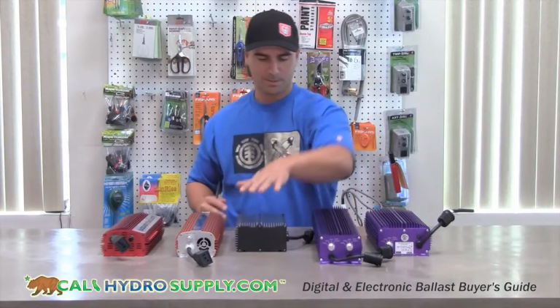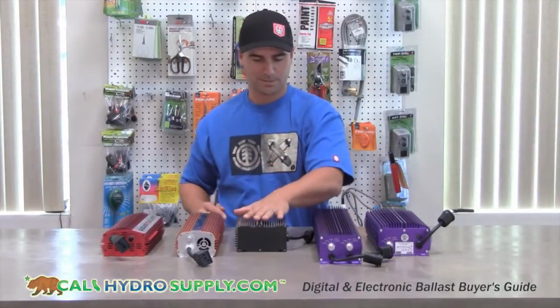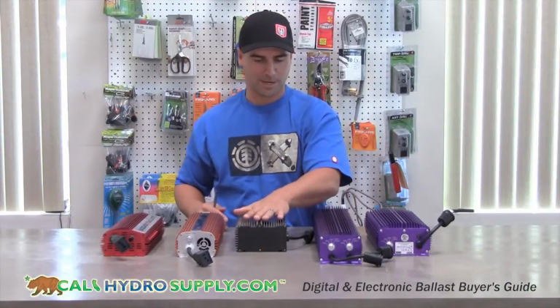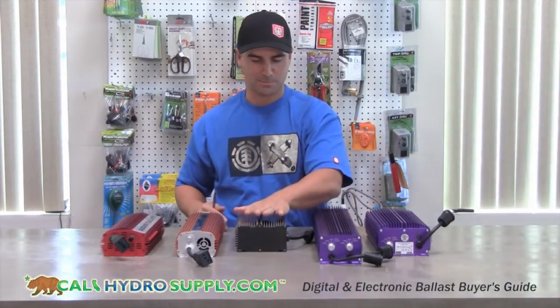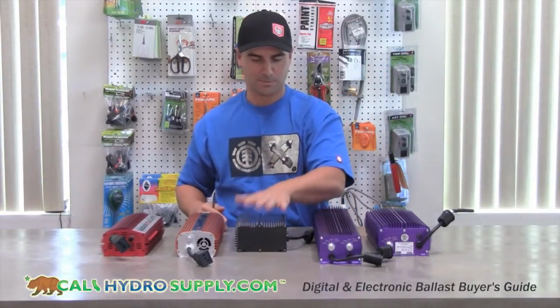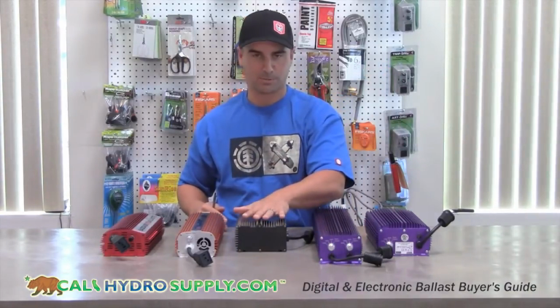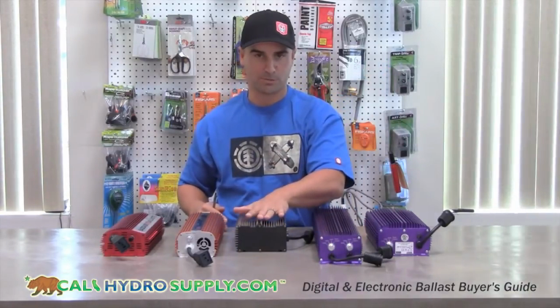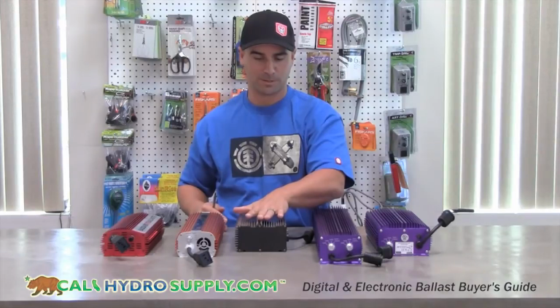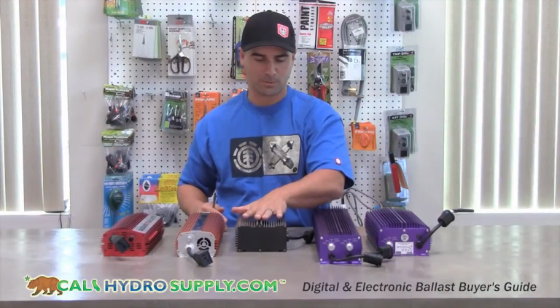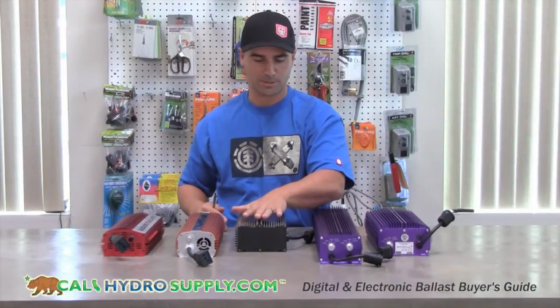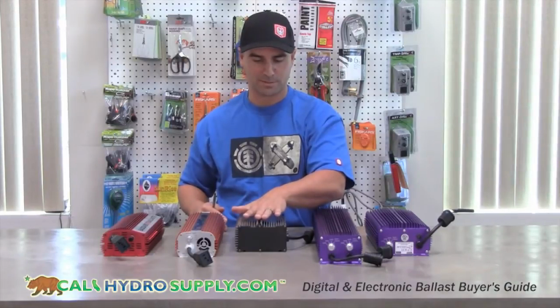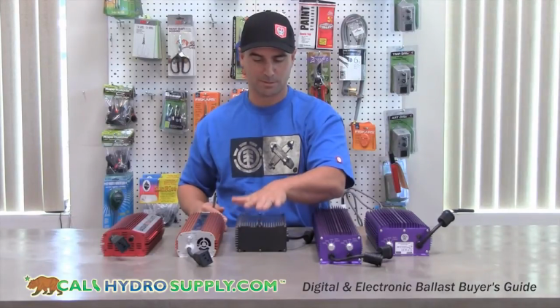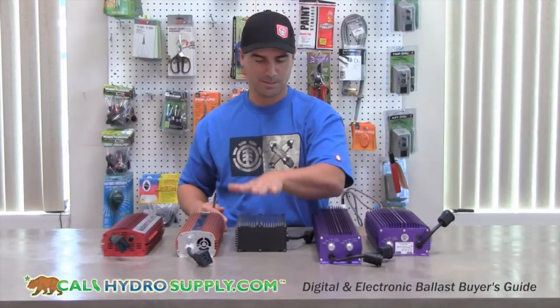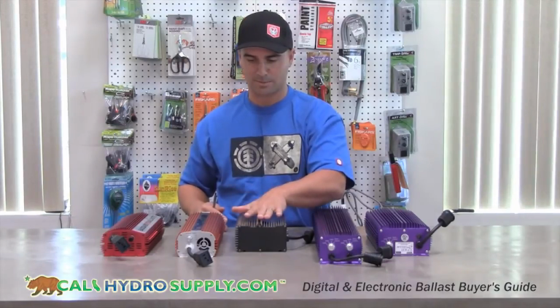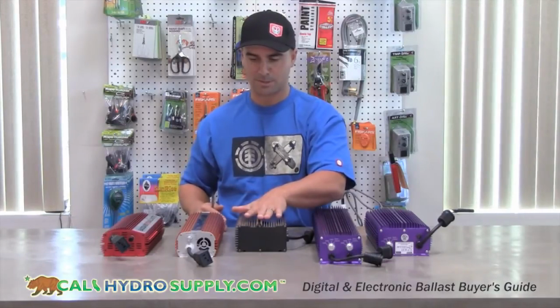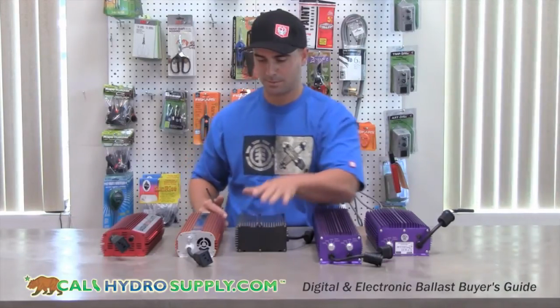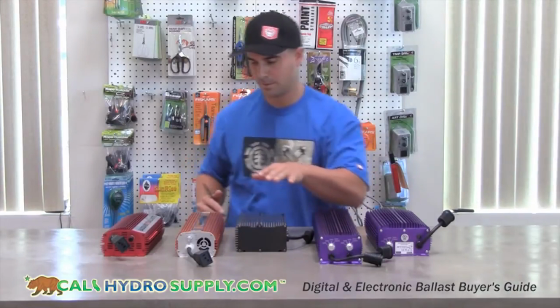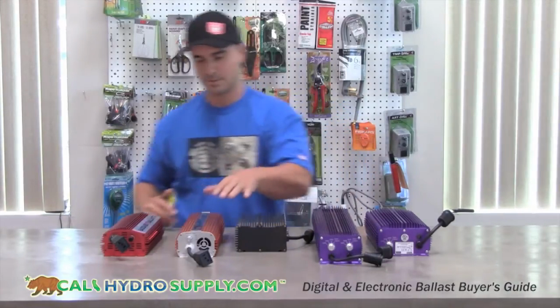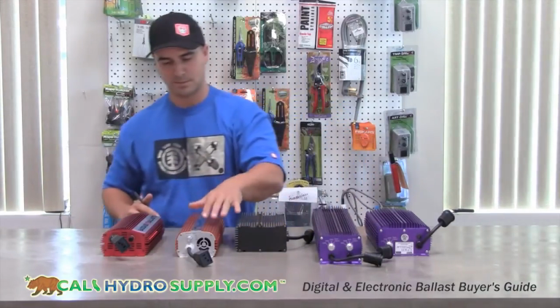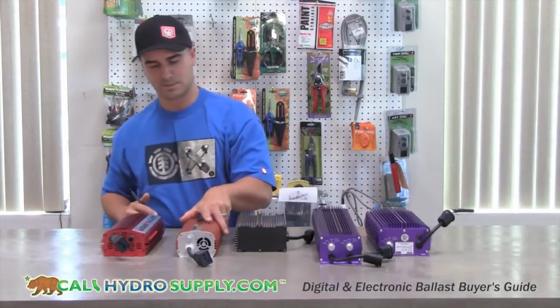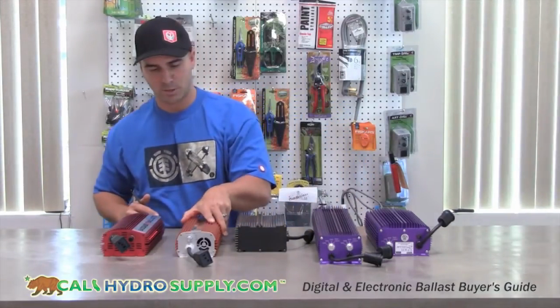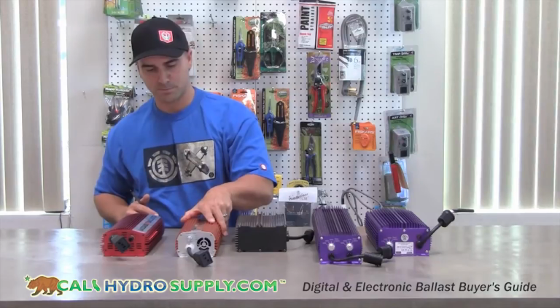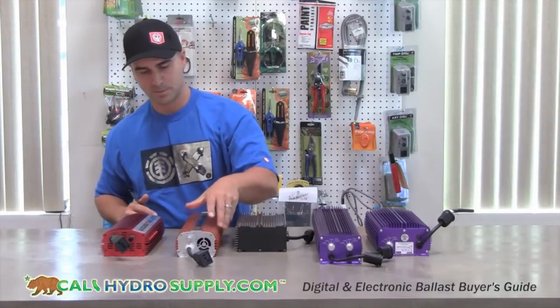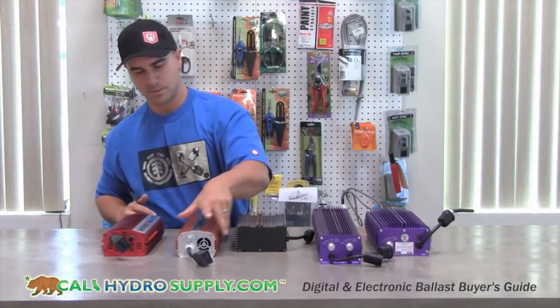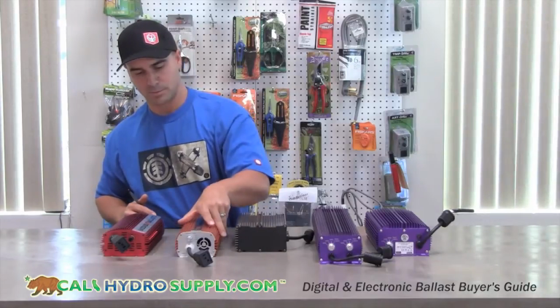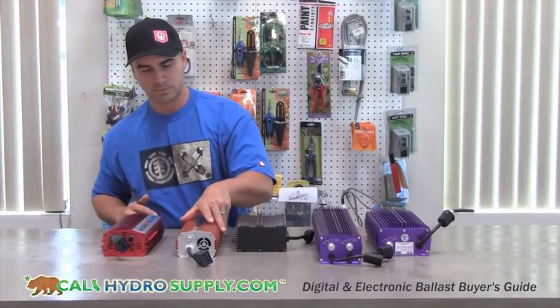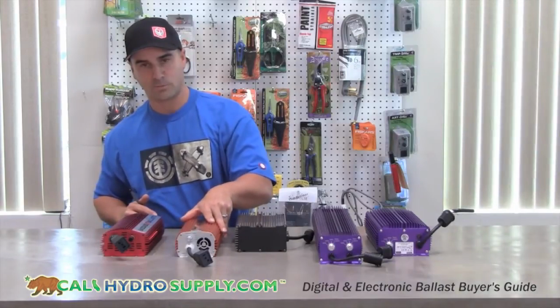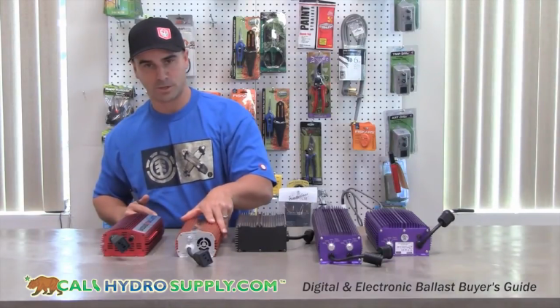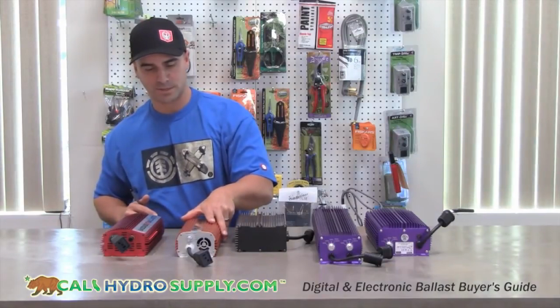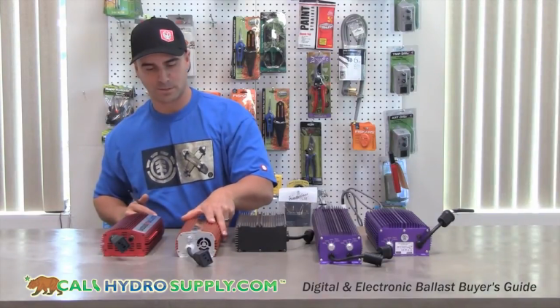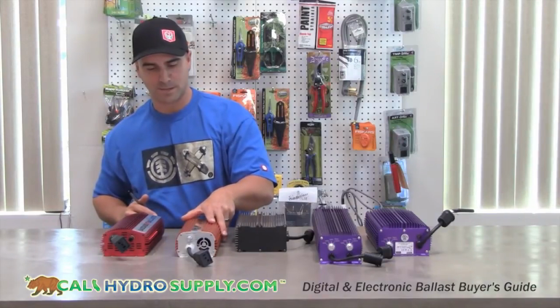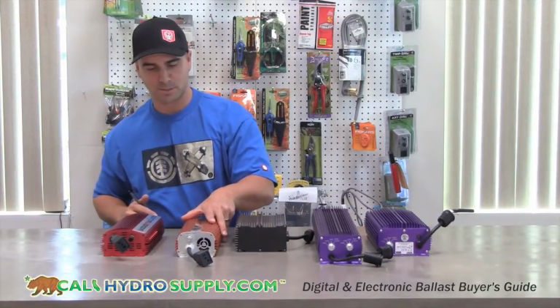This is a Phantom, available in 250, 400, 600, and 1000 watt. Next is the Quantum. They're available in 400, 600, and 1000 watt.